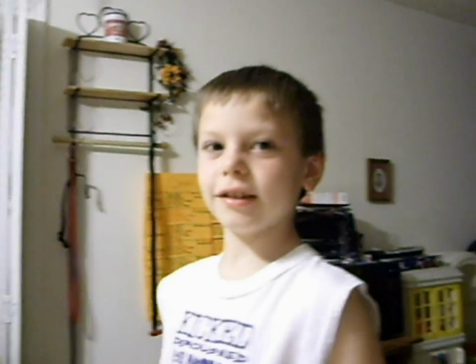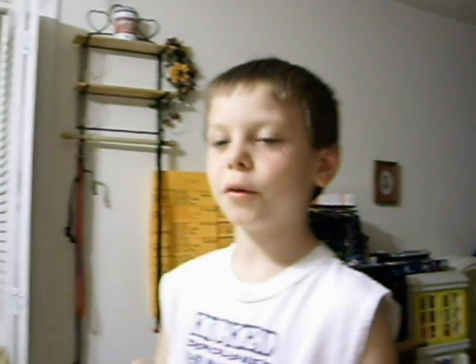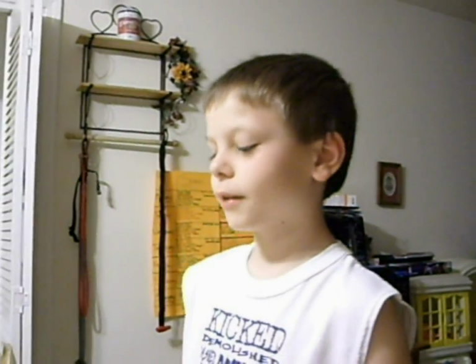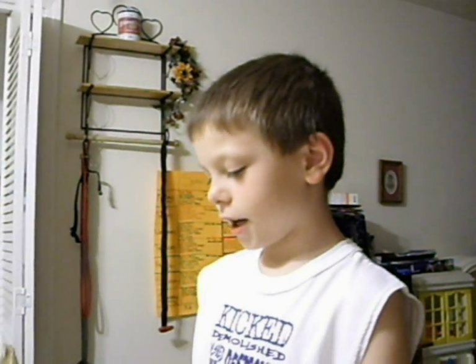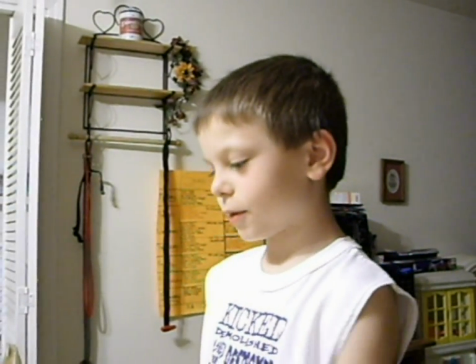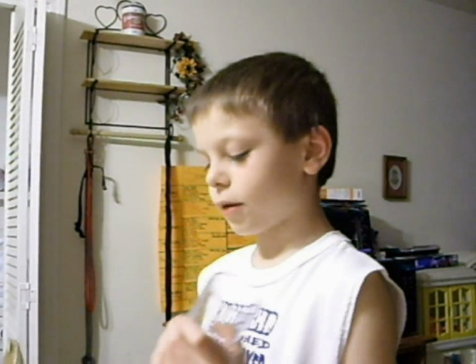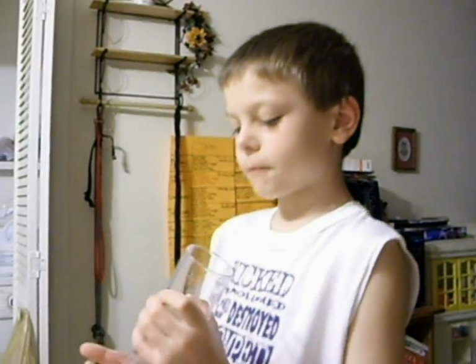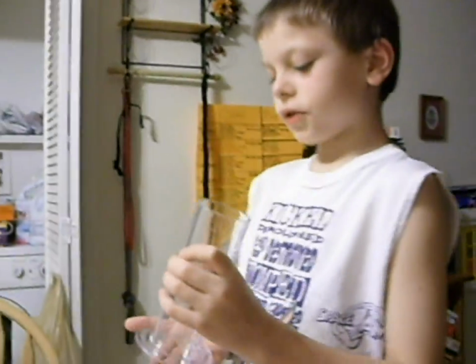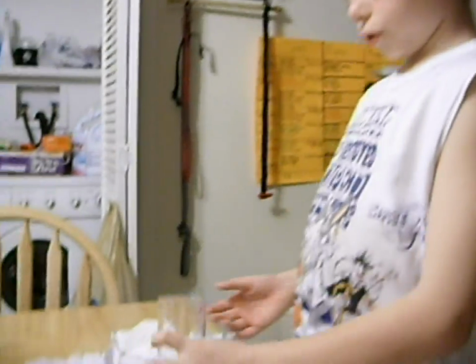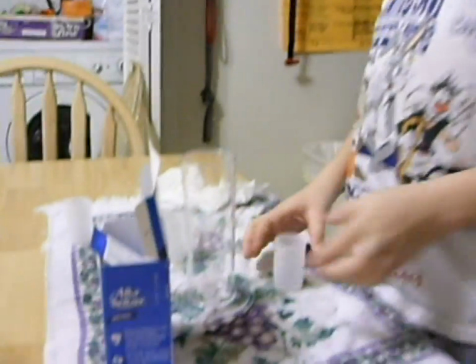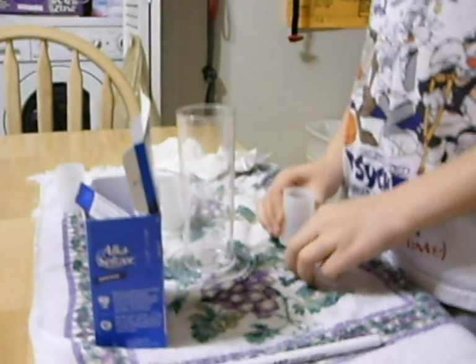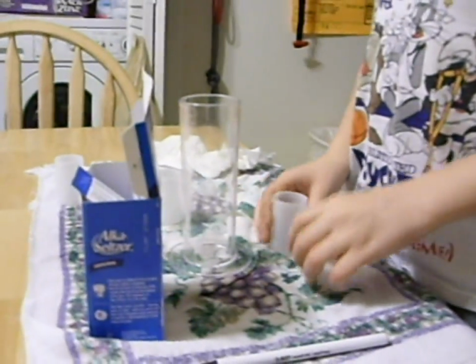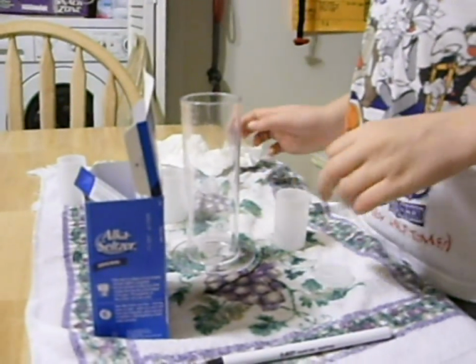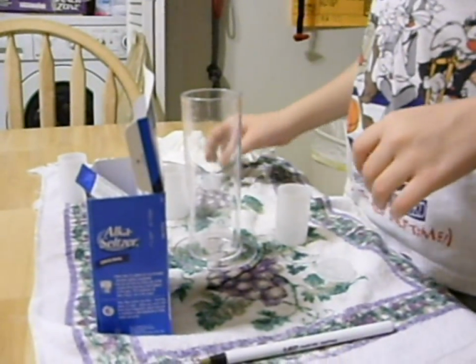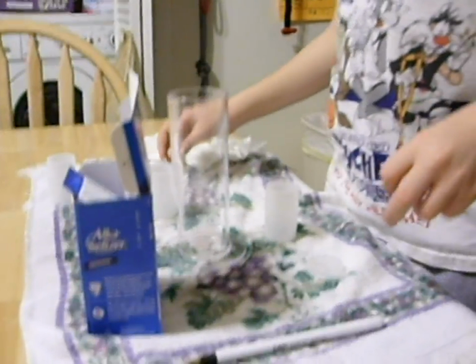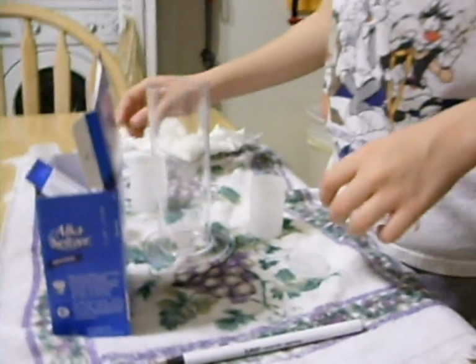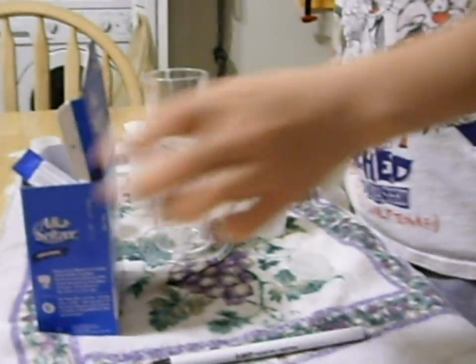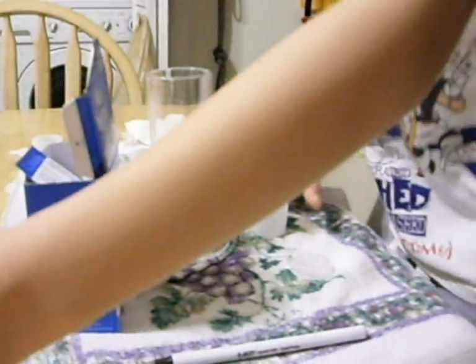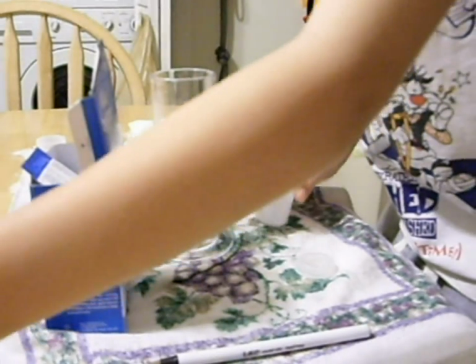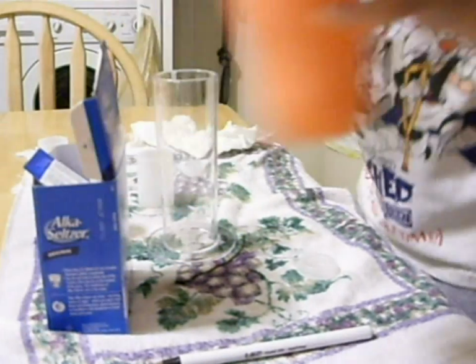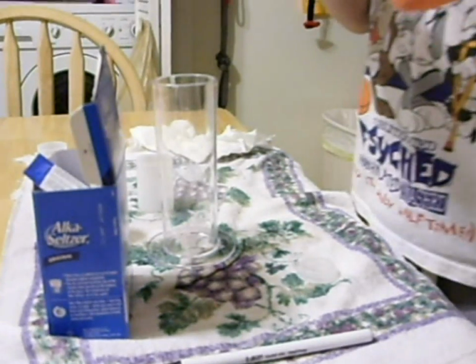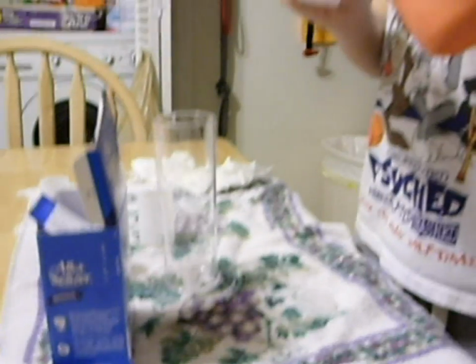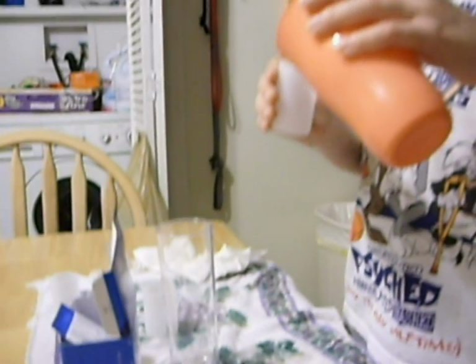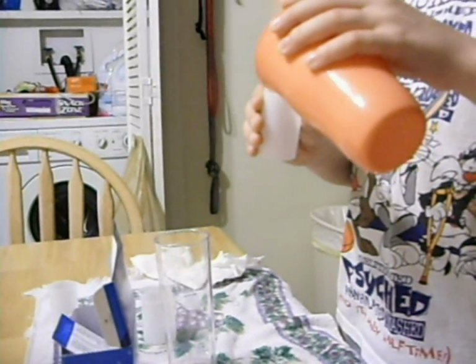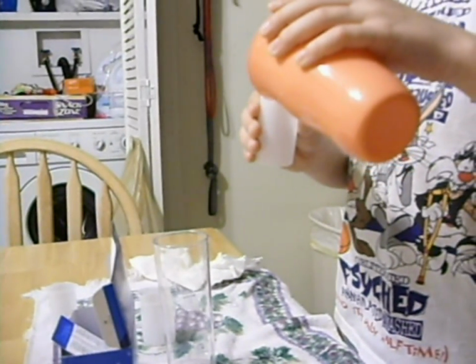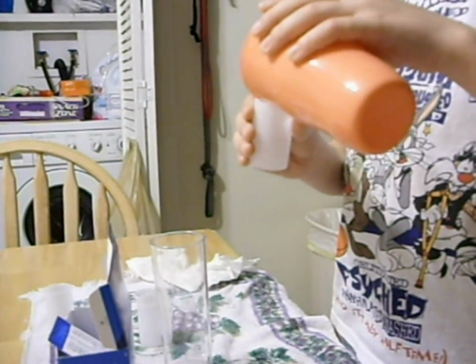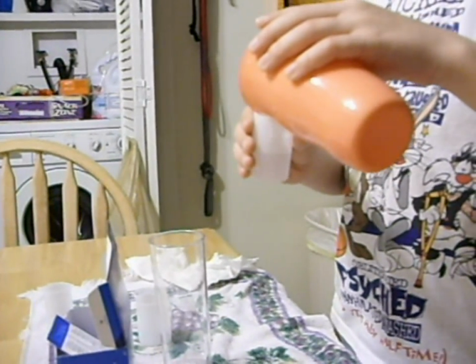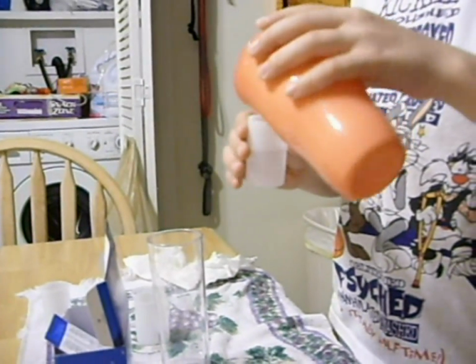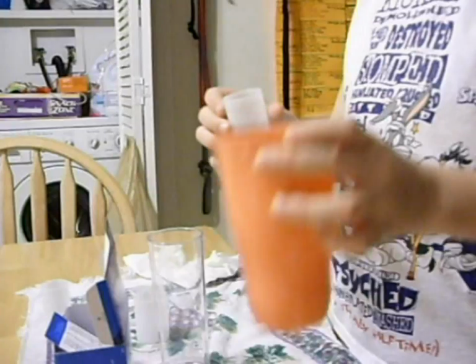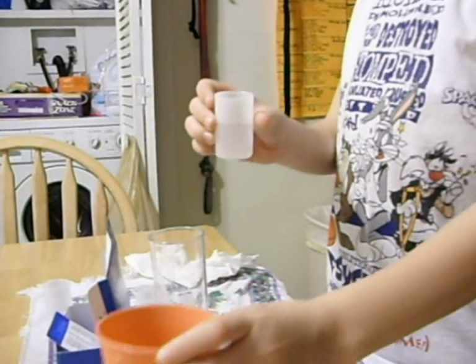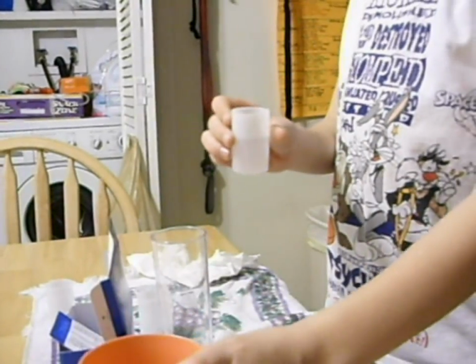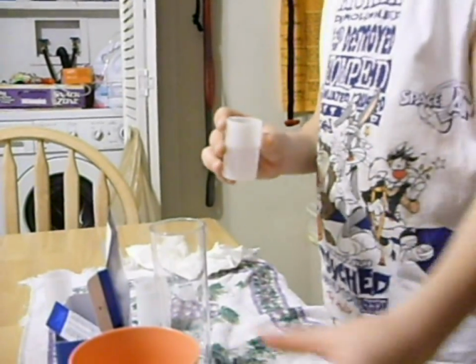Now, I'm going to make a rocket with the tube. Do the same thing as pop my lid off. Go halfway with water. I'm going to put the lid on here, except I do something different.